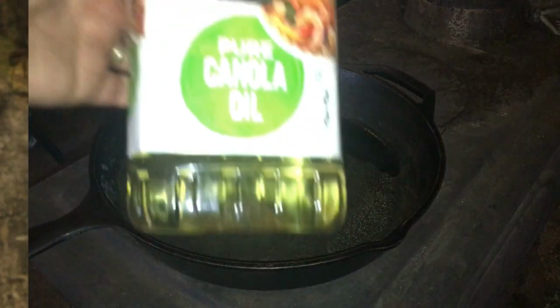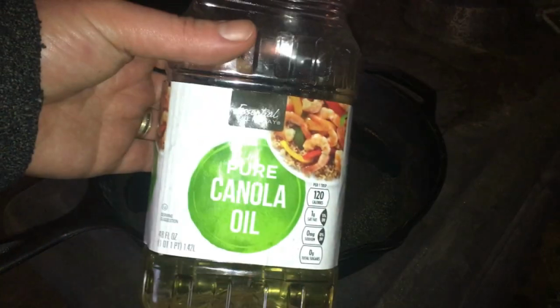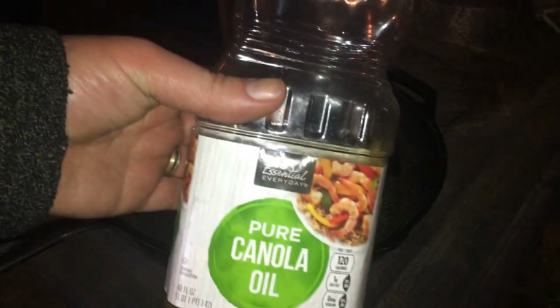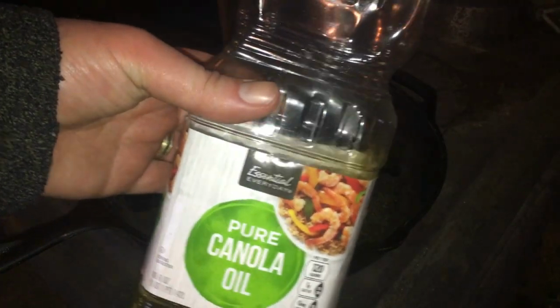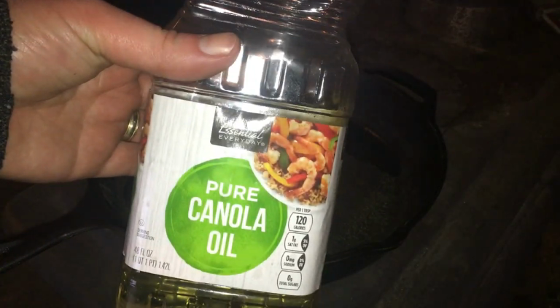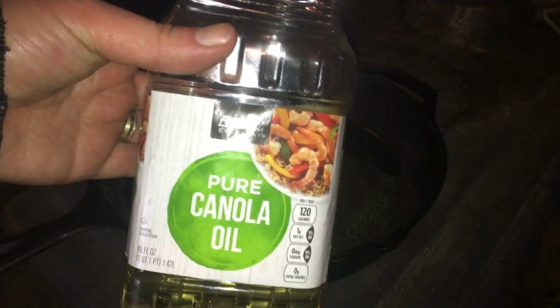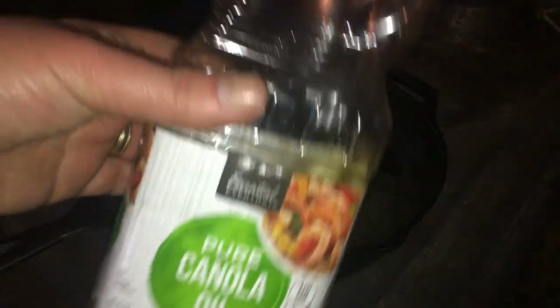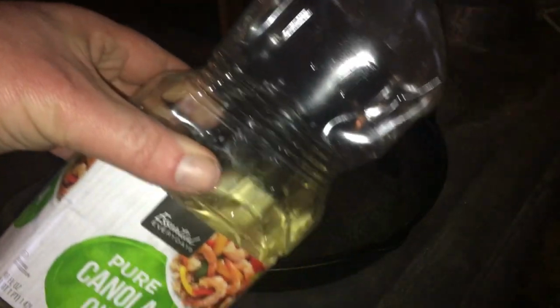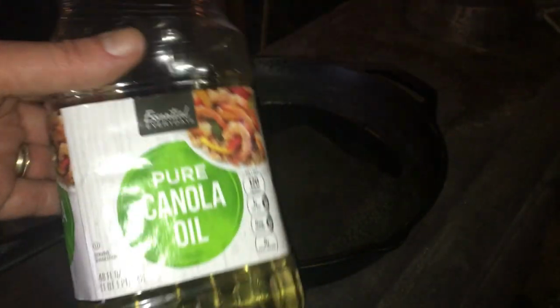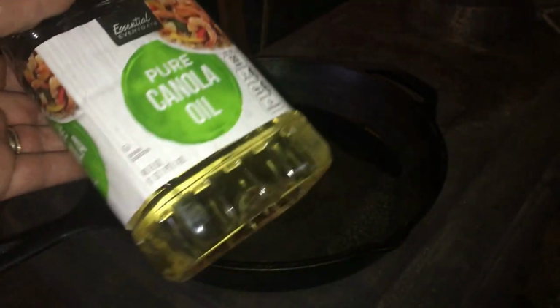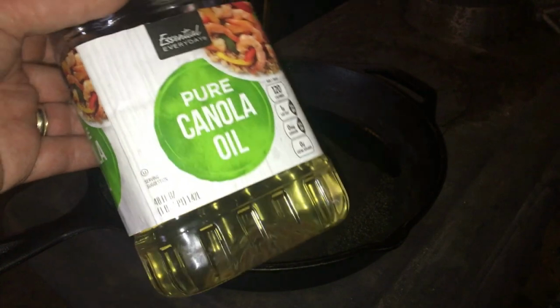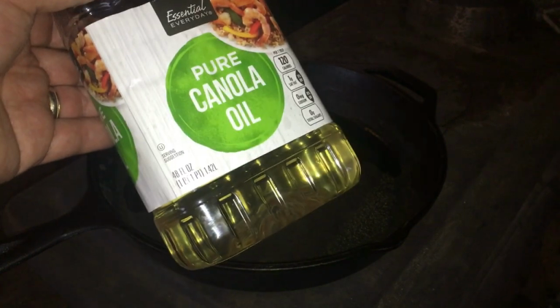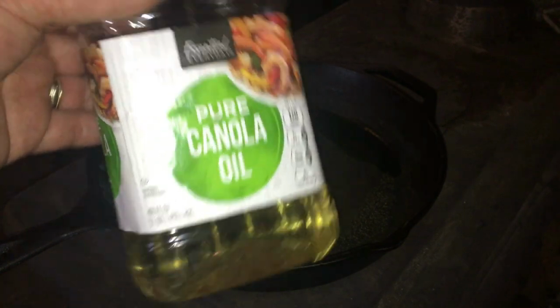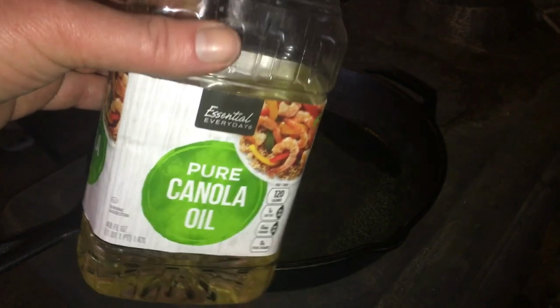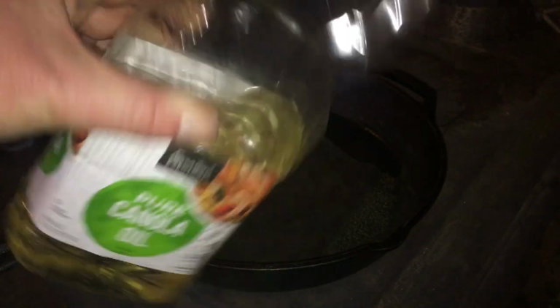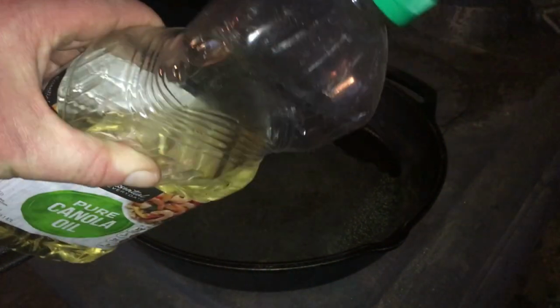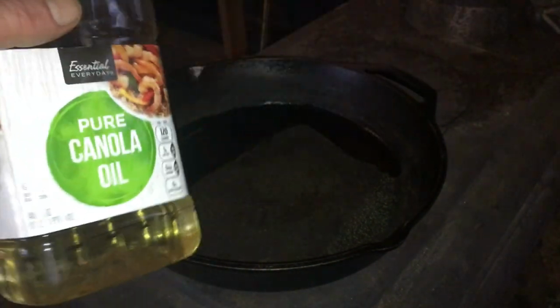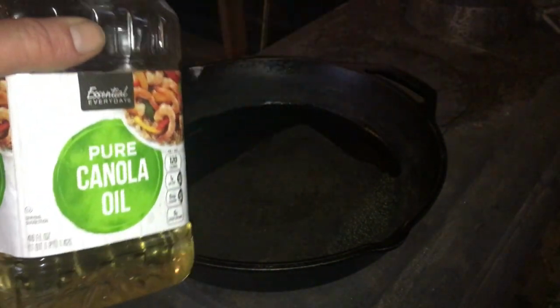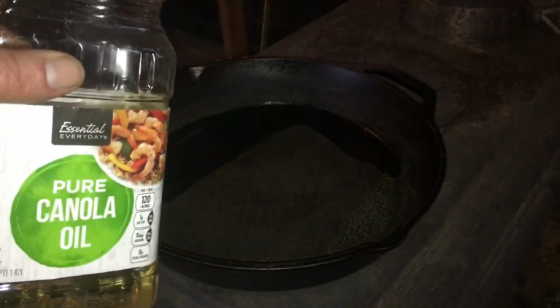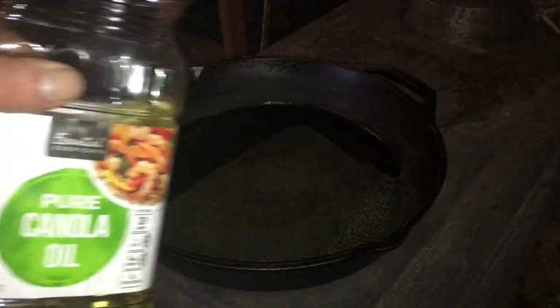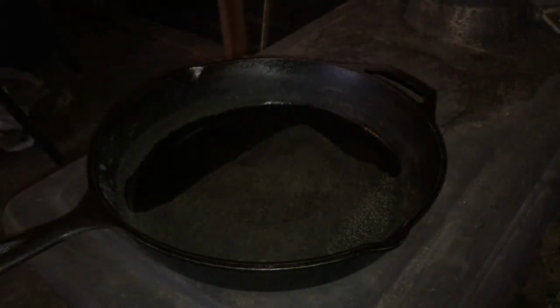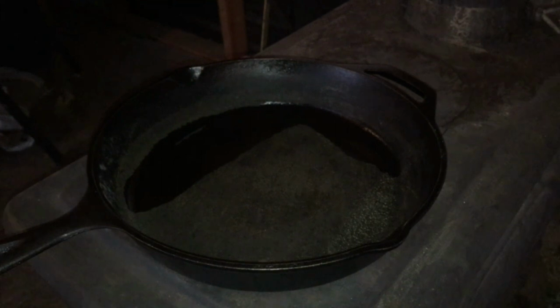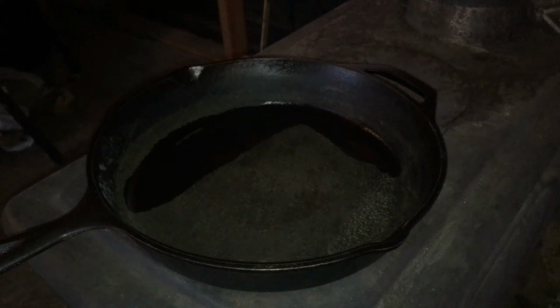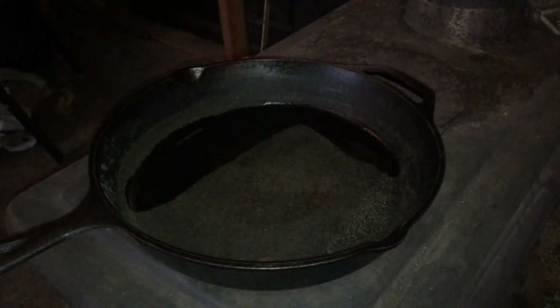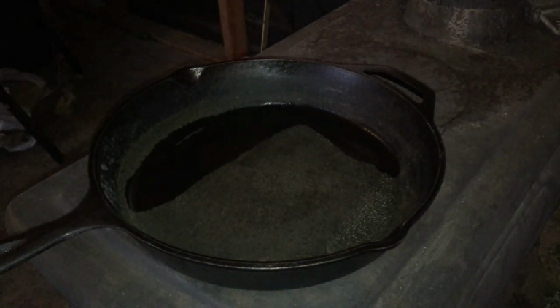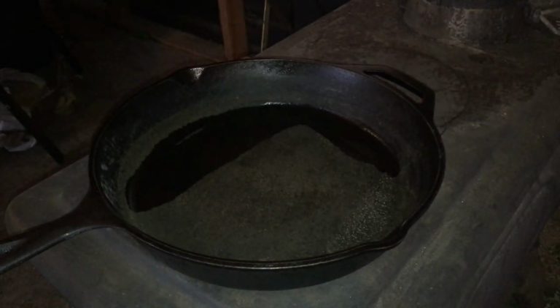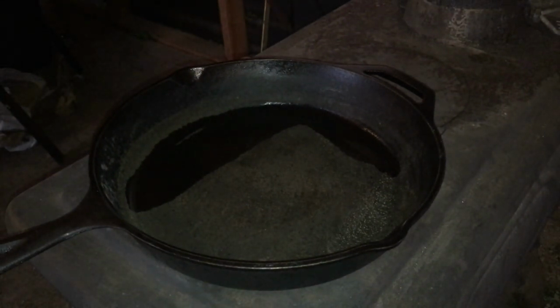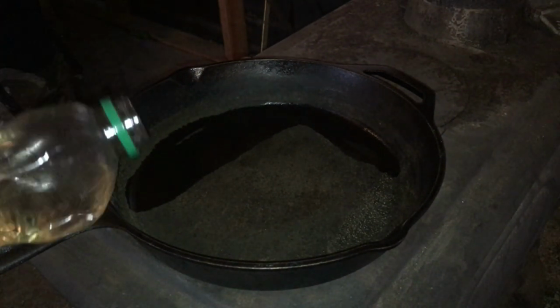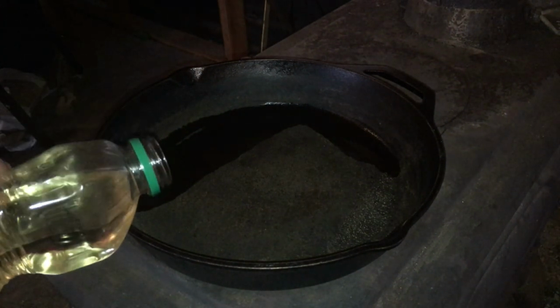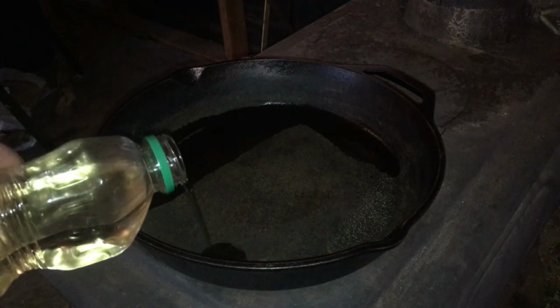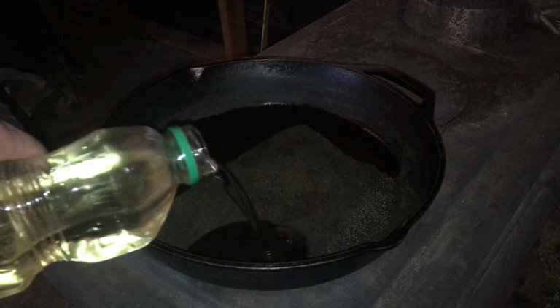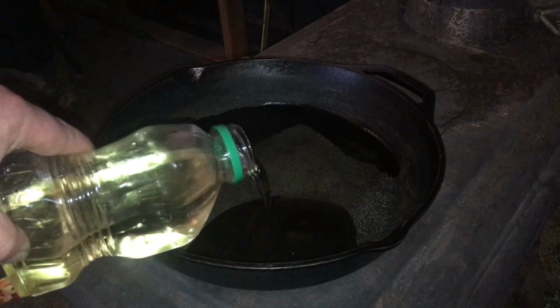First up is some cooking oil. This was here when I got here, but the expiration date is still good. It does look a little sketchy, but too late now.